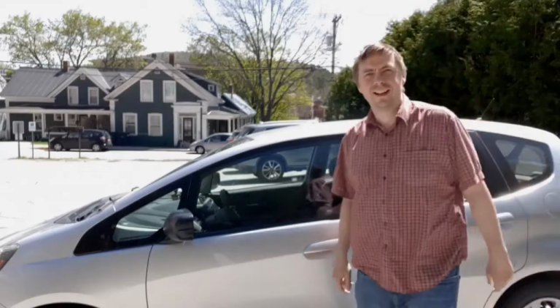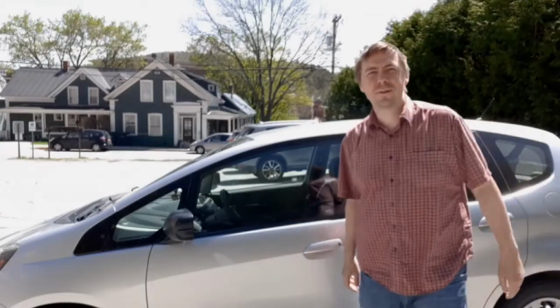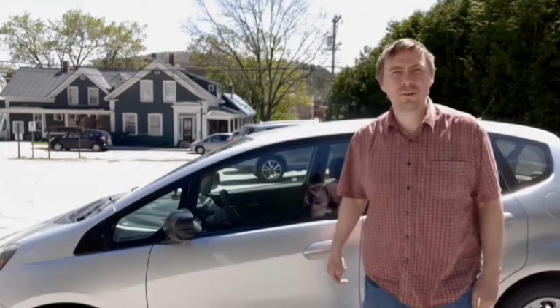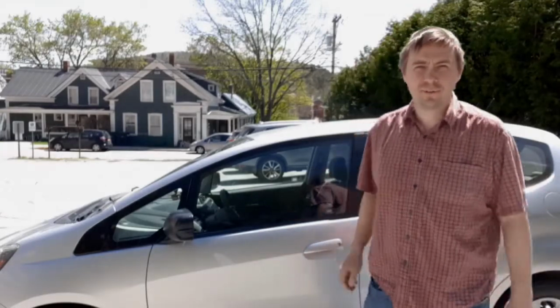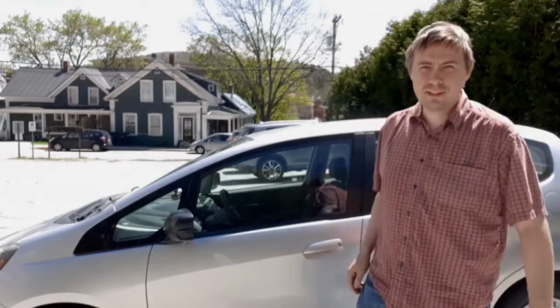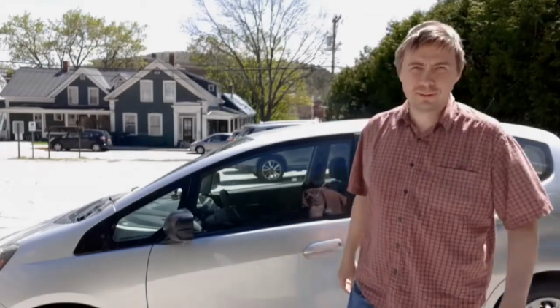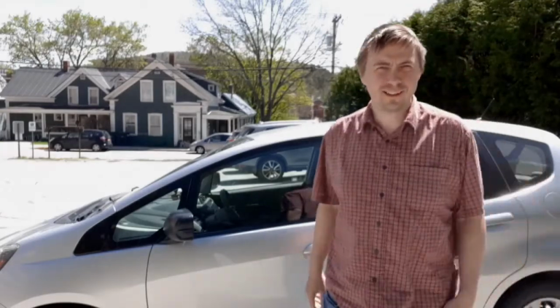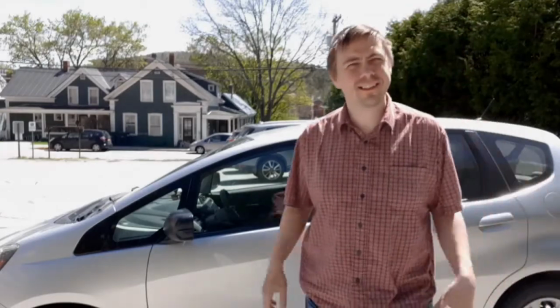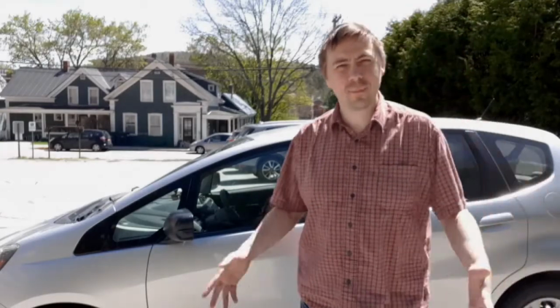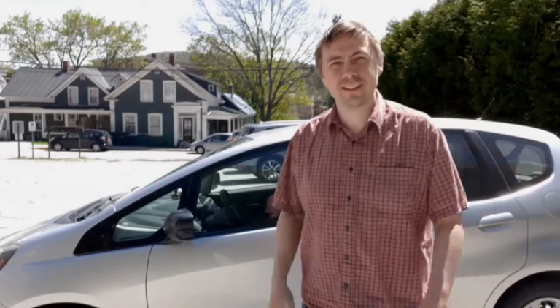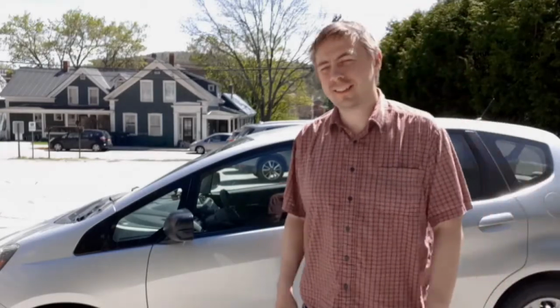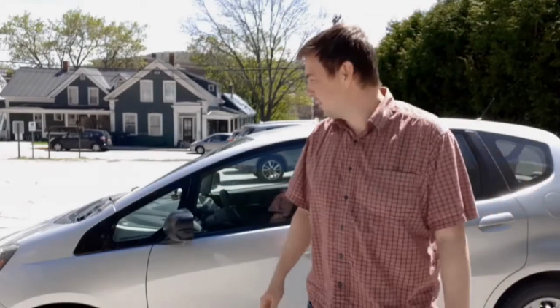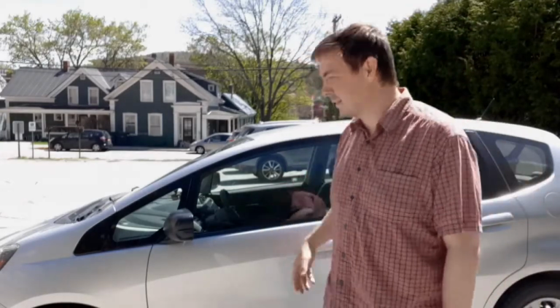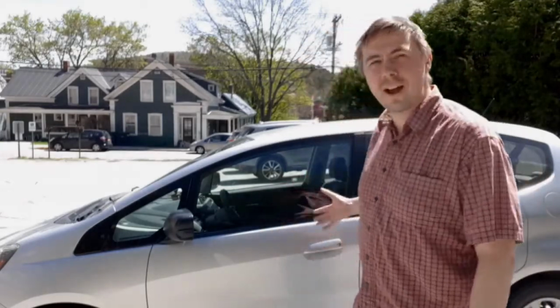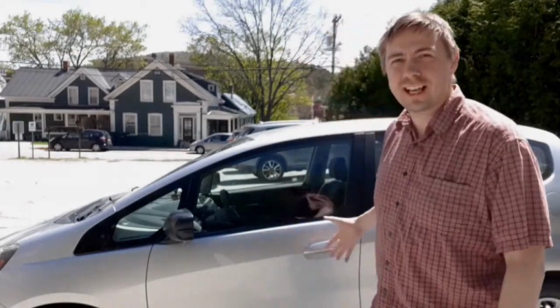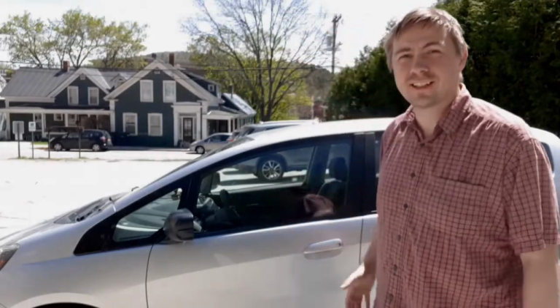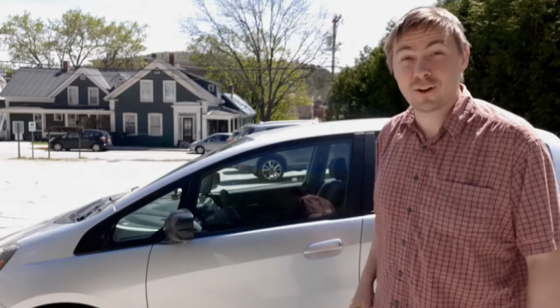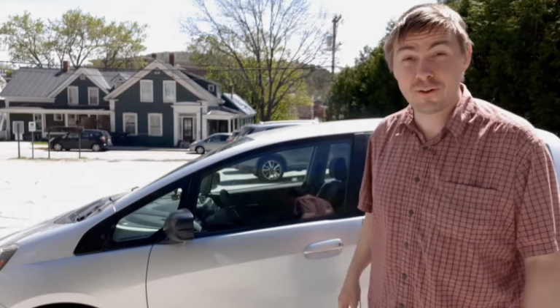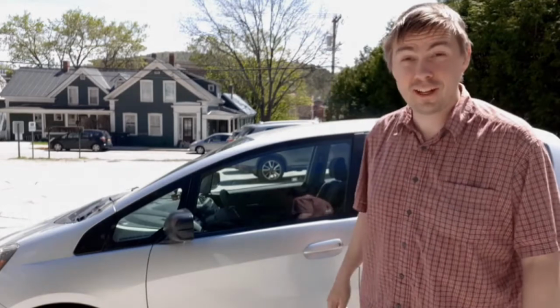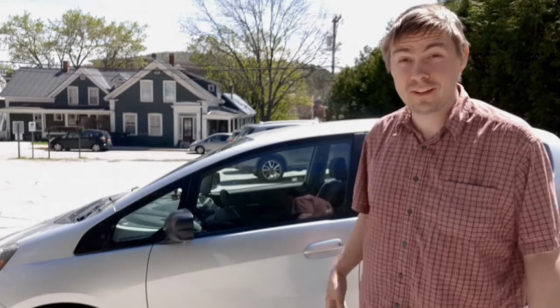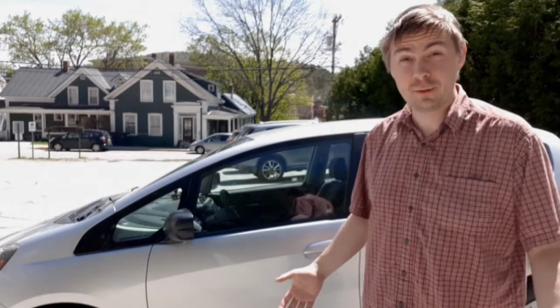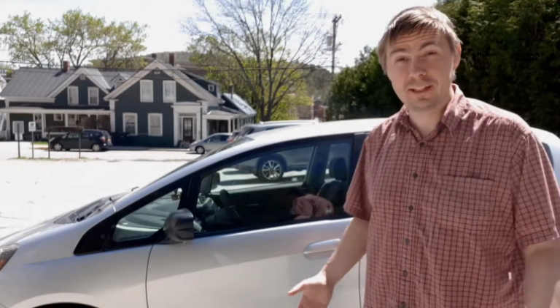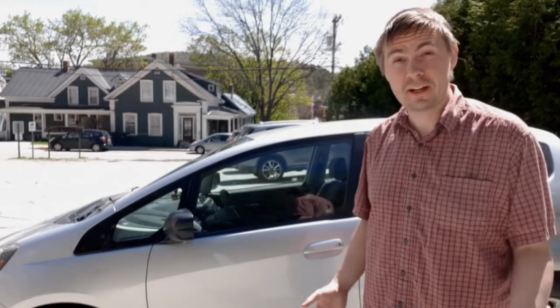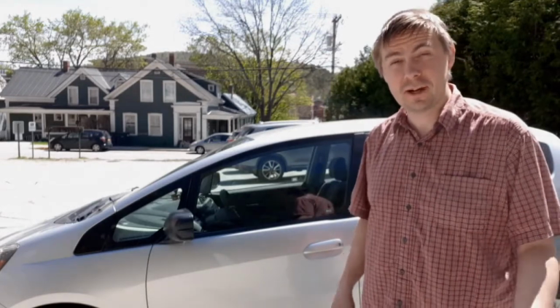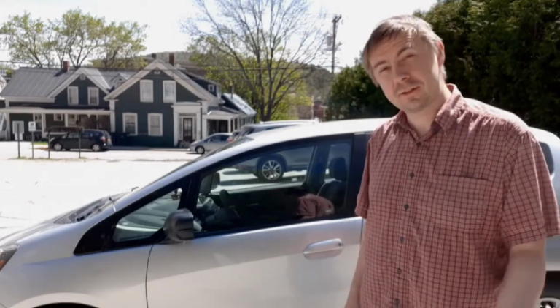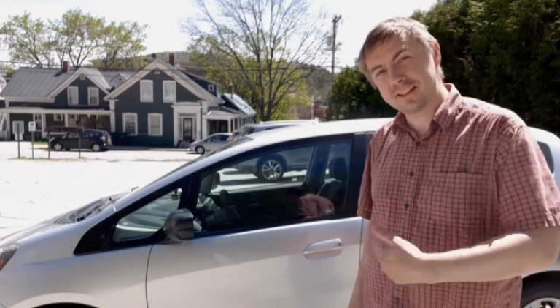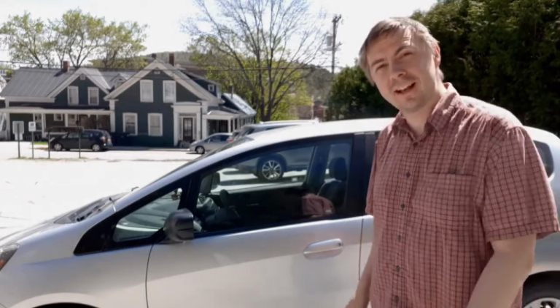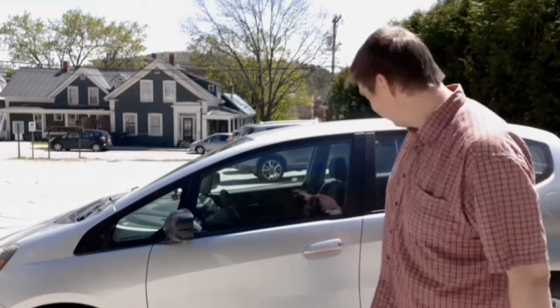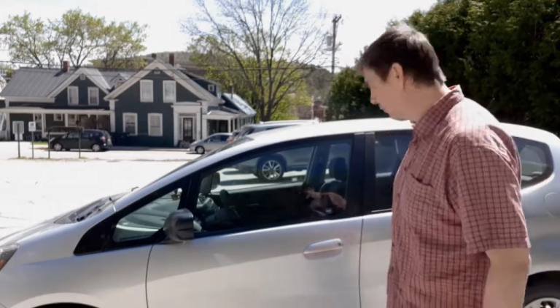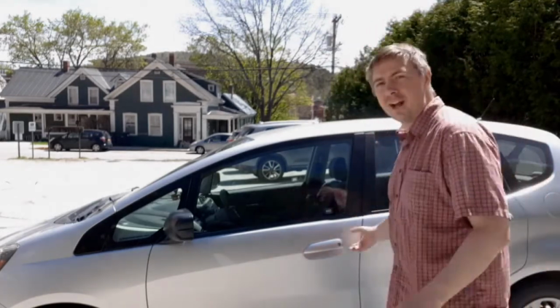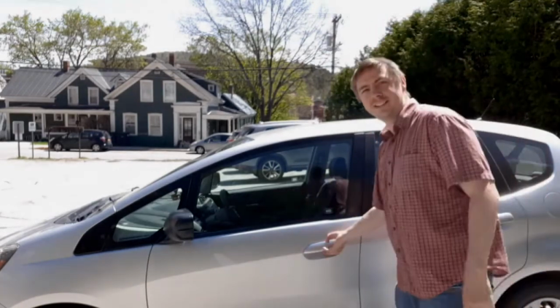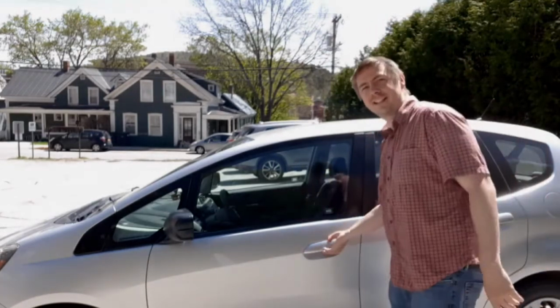Hello YouTube and Facebook friends. This is Ember Tilton and I've made some modifications to our Honda Fit I think you'll be really excited about. So let's go for a ride and check it out.